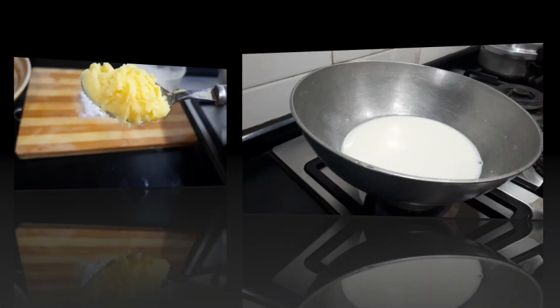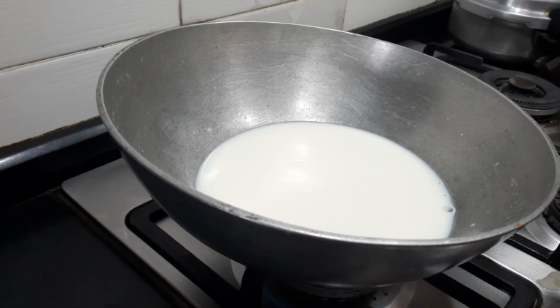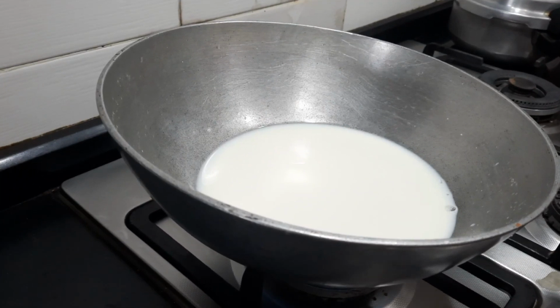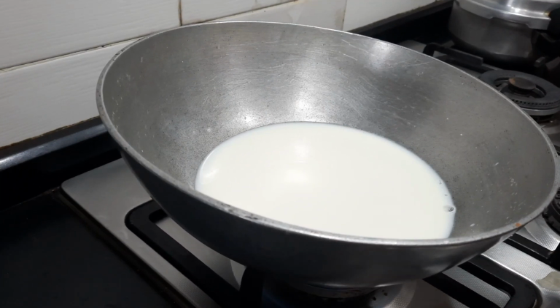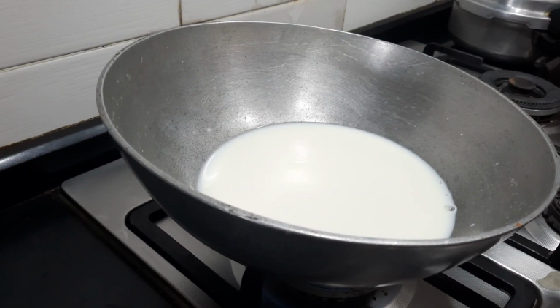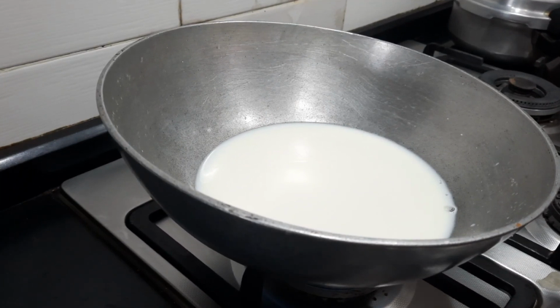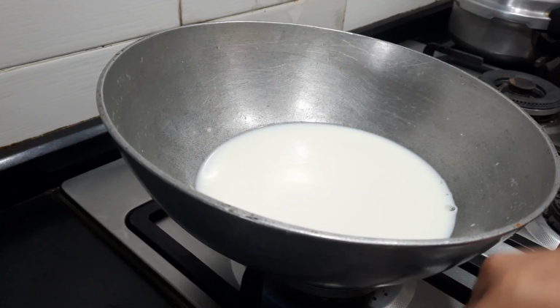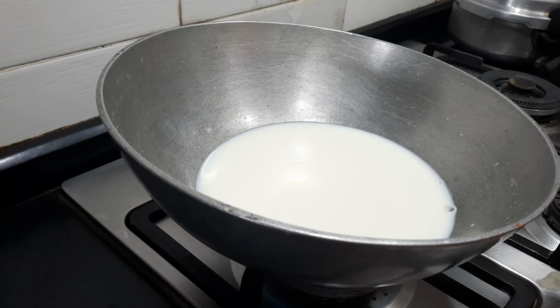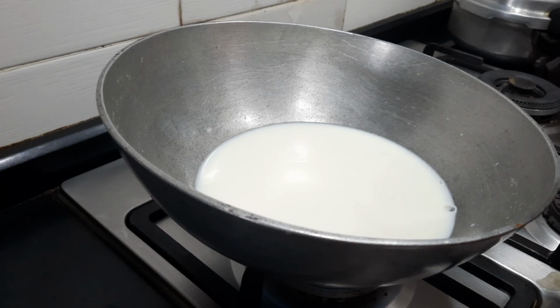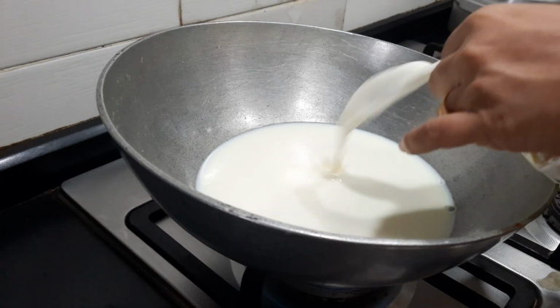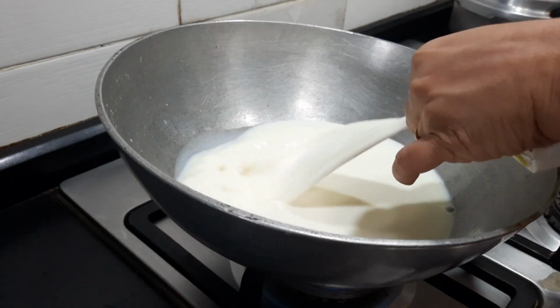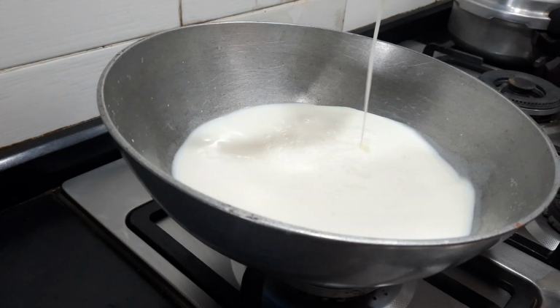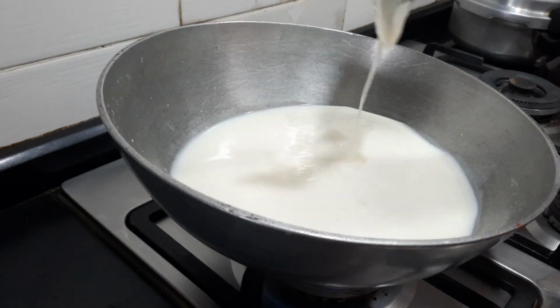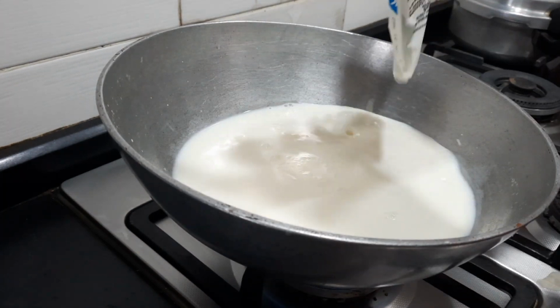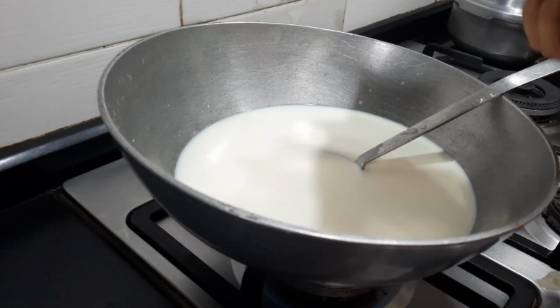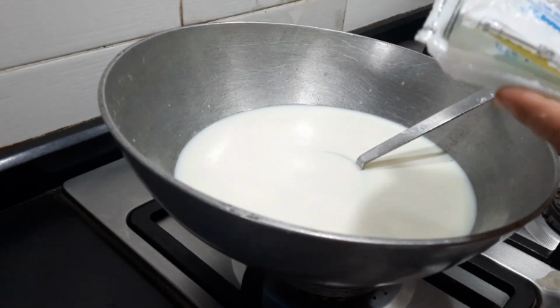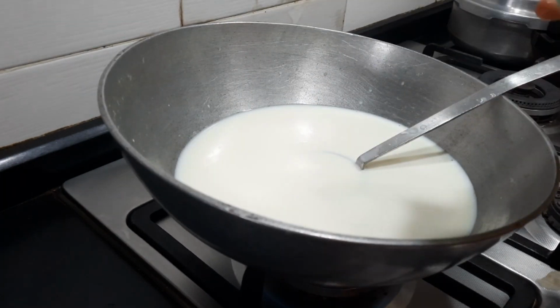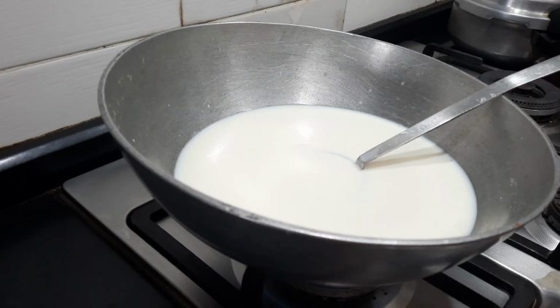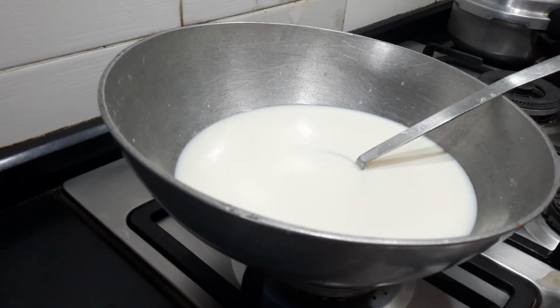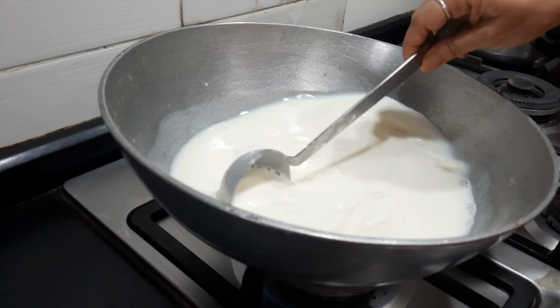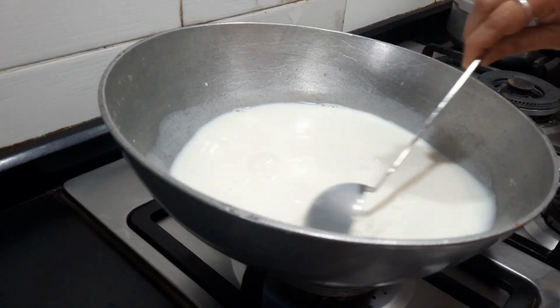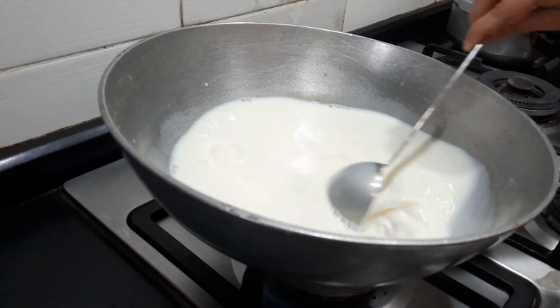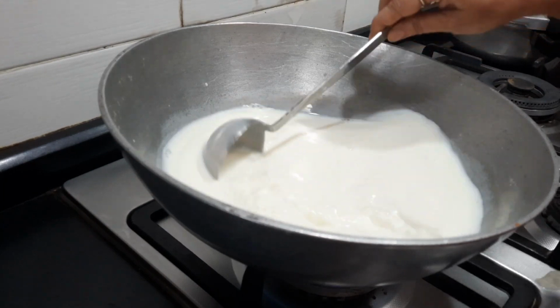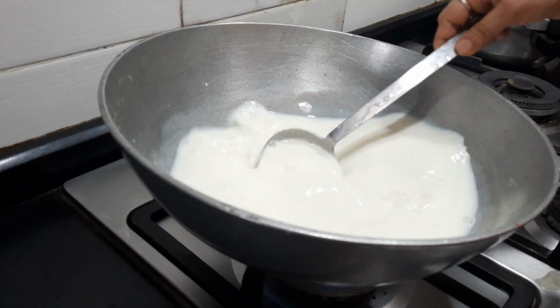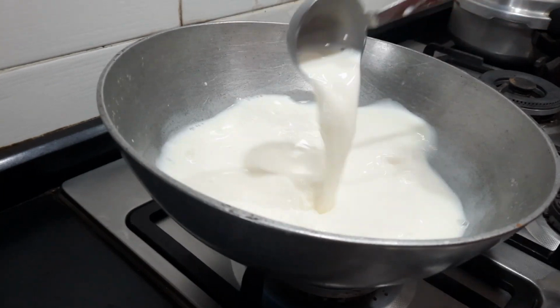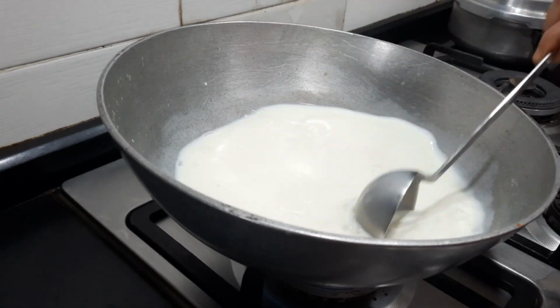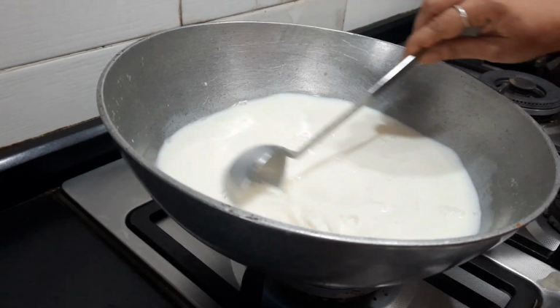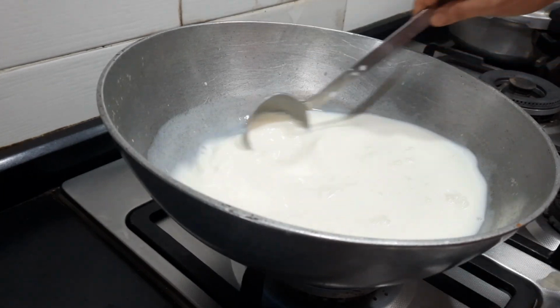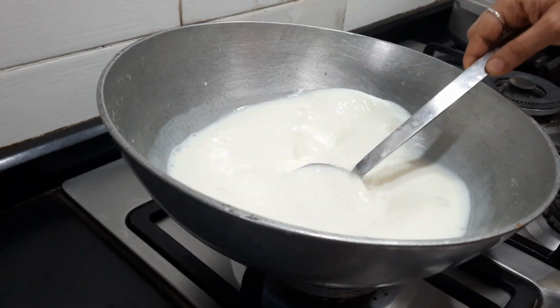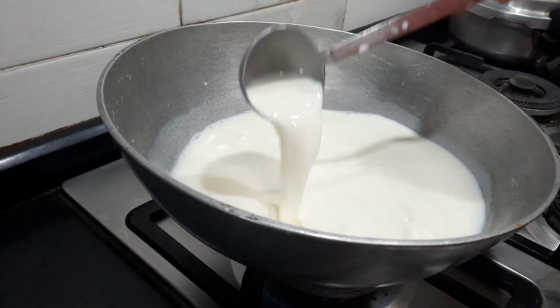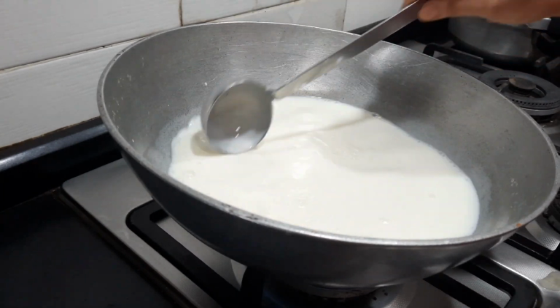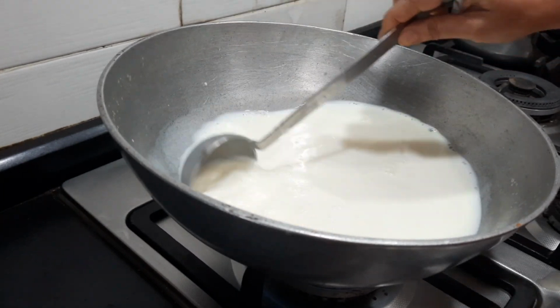I have taken a thick bottomed pan and added around 1 litre of full fat milk. Do not add any water. Now let us allow the milk to boil and then we will simmer it for a few more minutes.